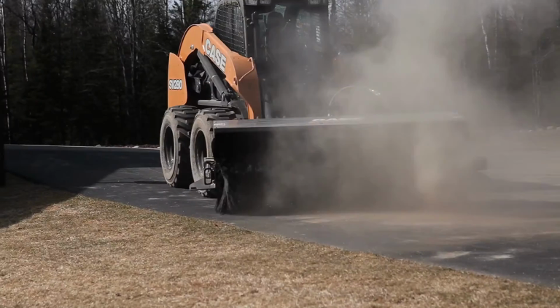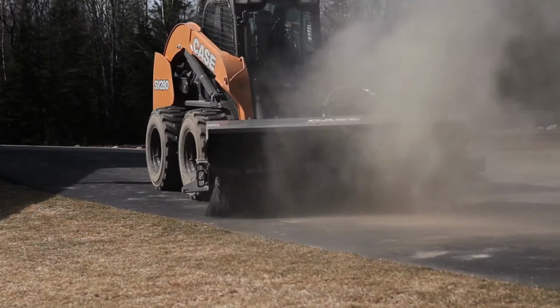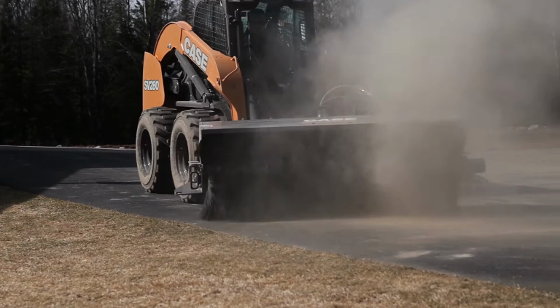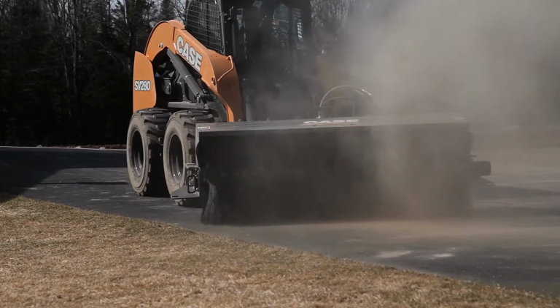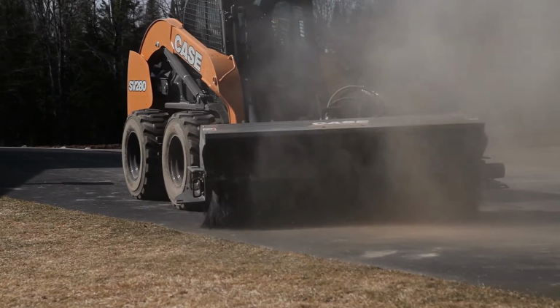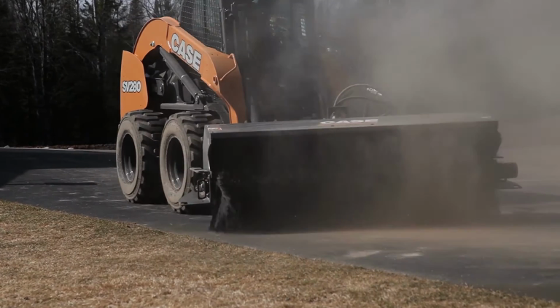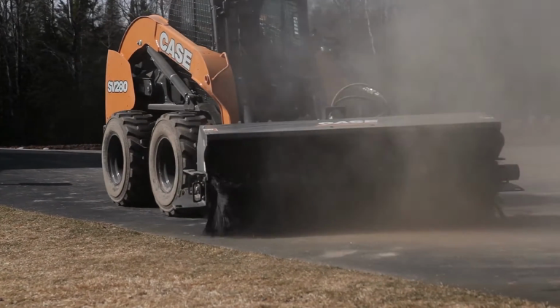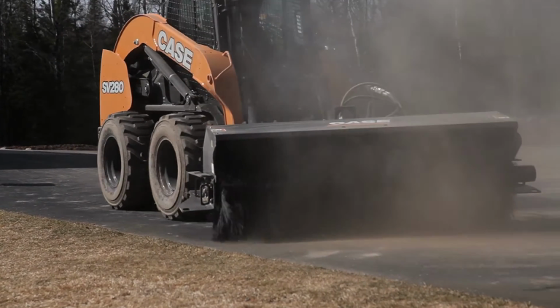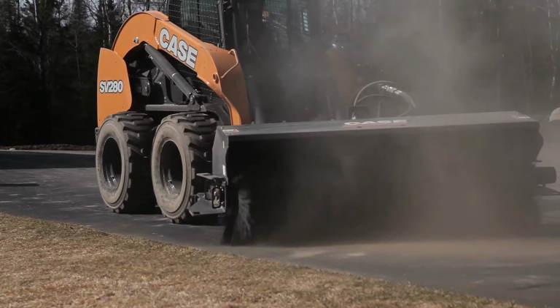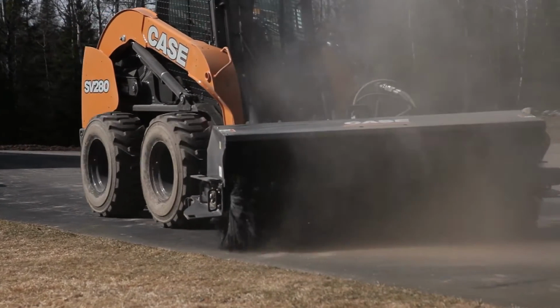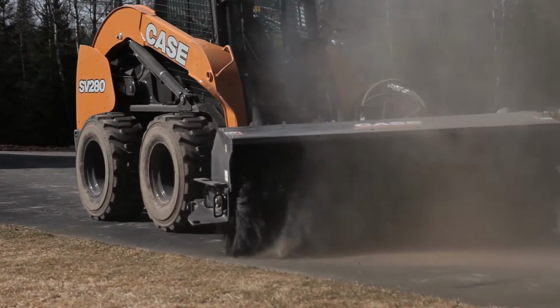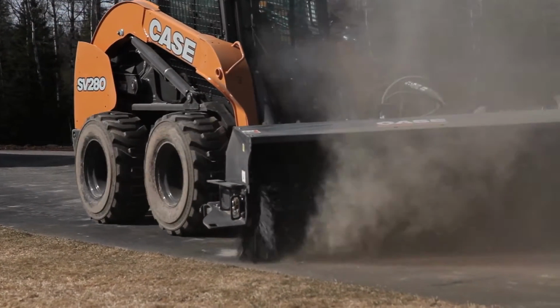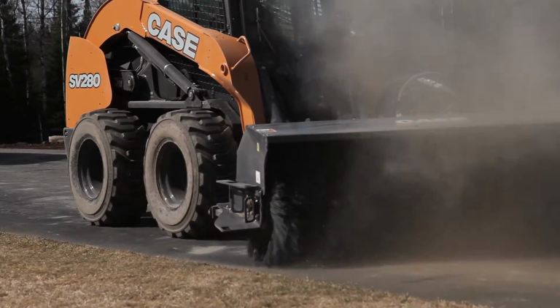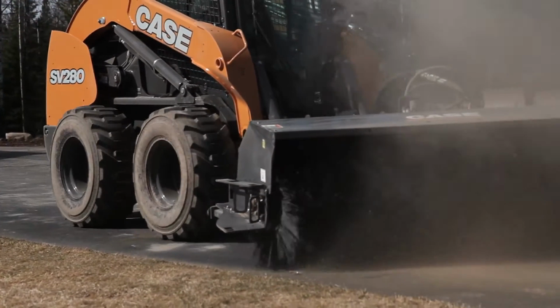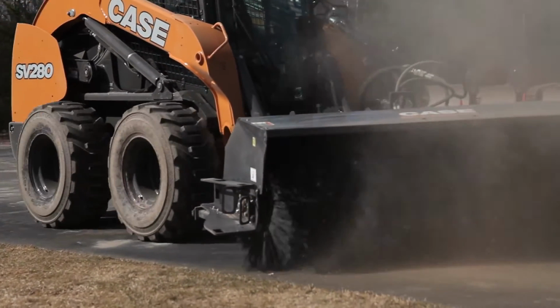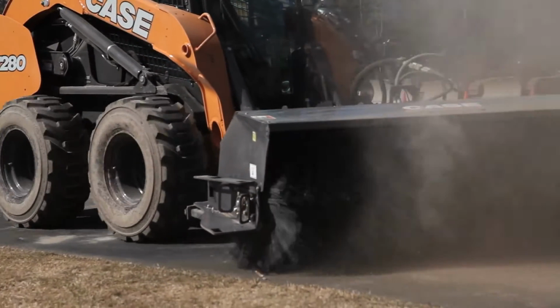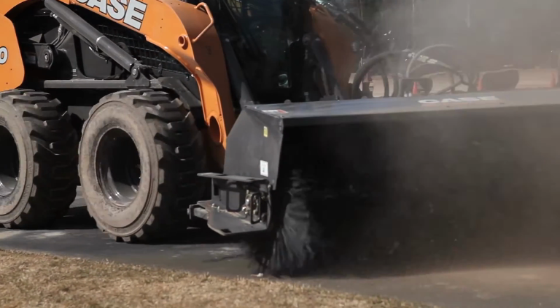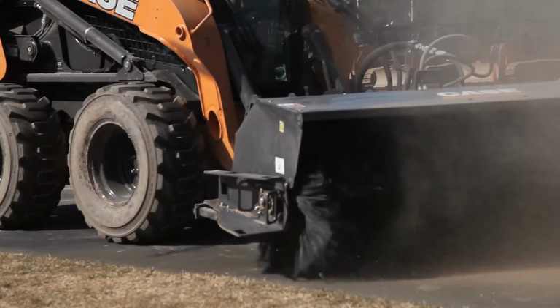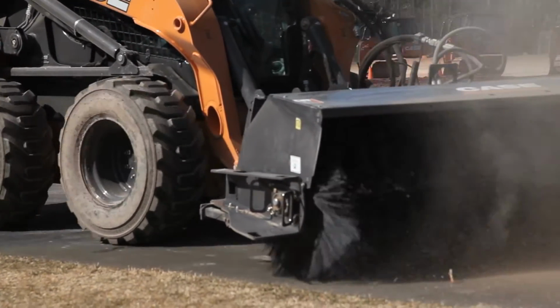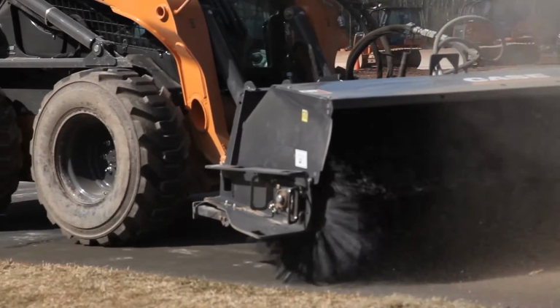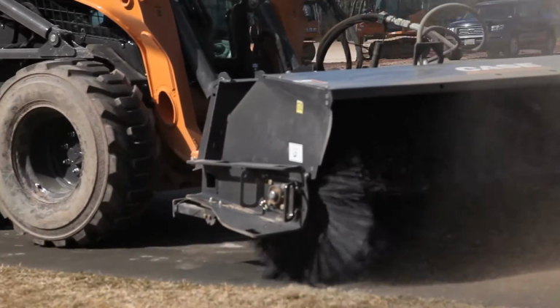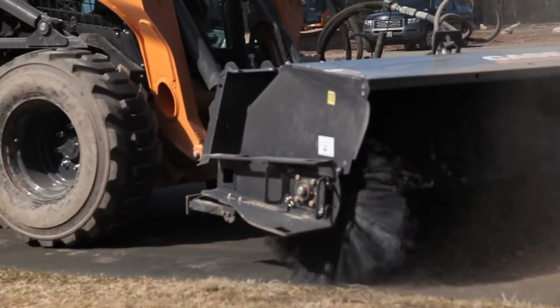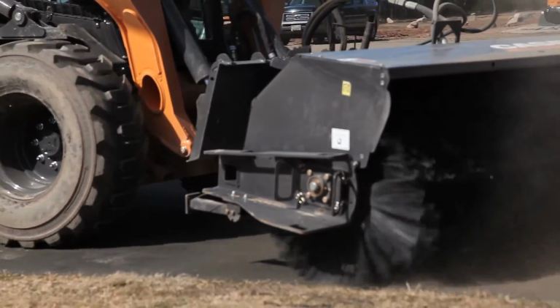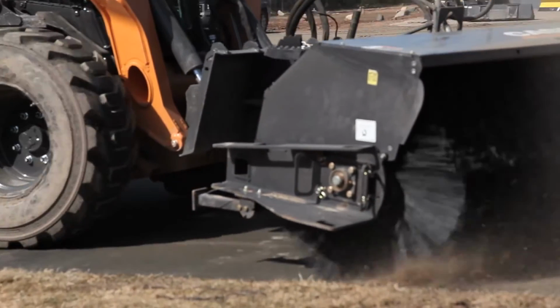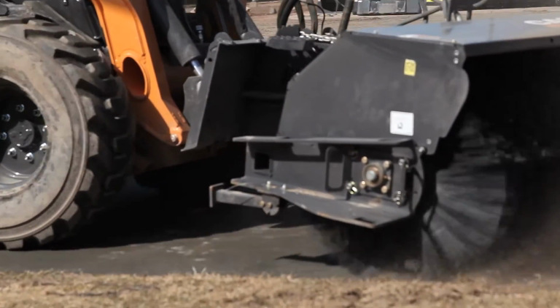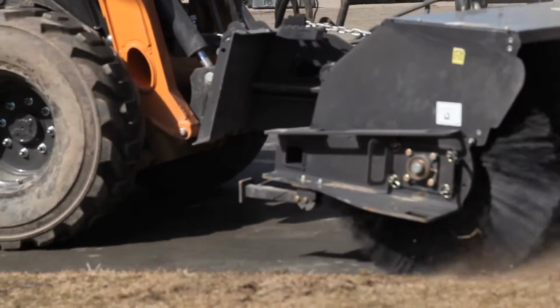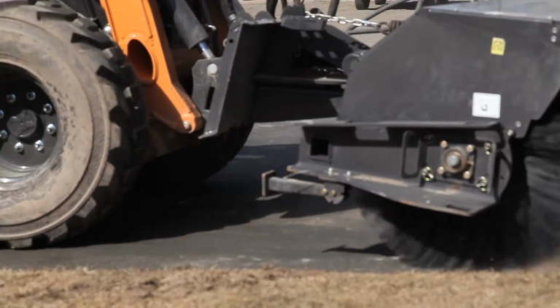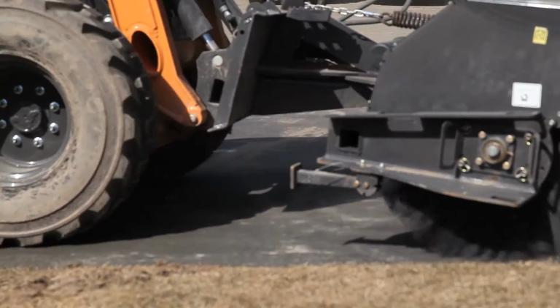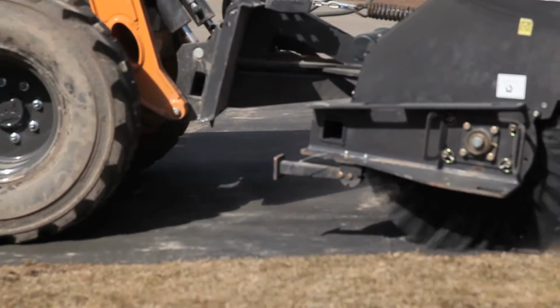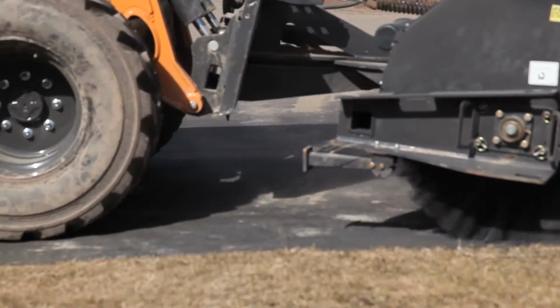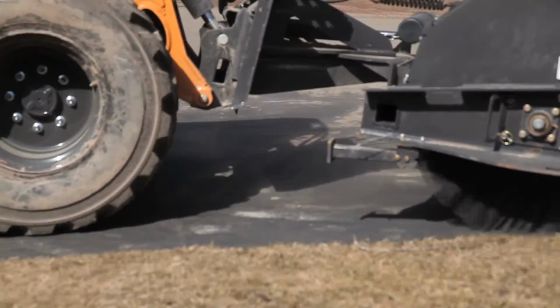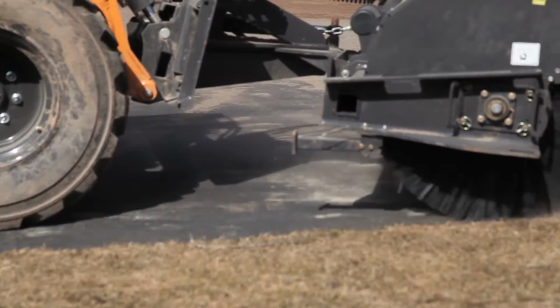Some of those attachments that you might need front electric for would be brooms, snow blowers, chipper mulchers, and any sort of attachment that has multiple functions.